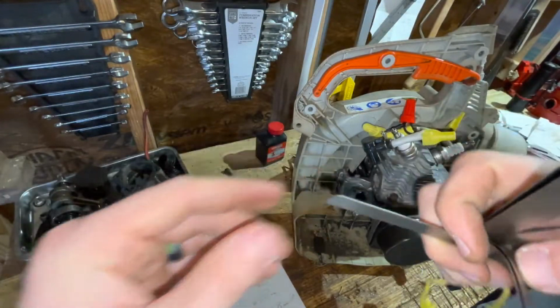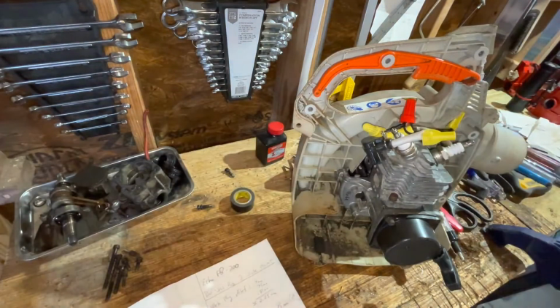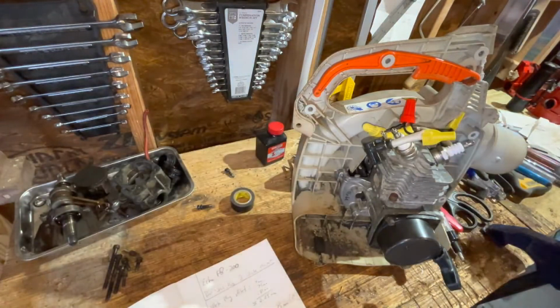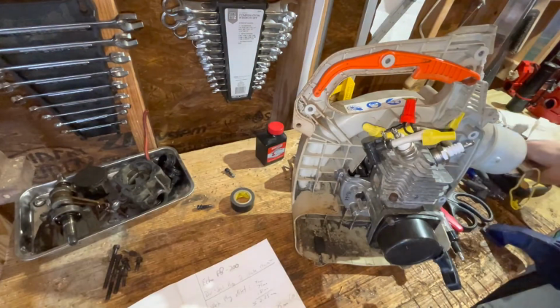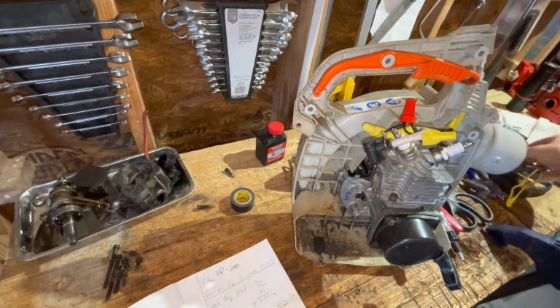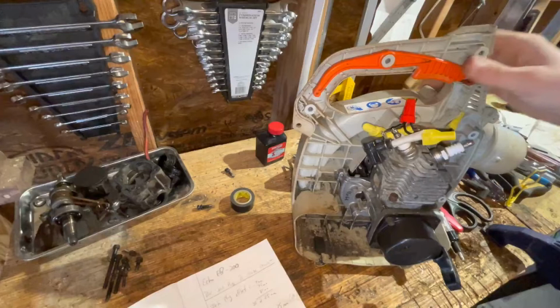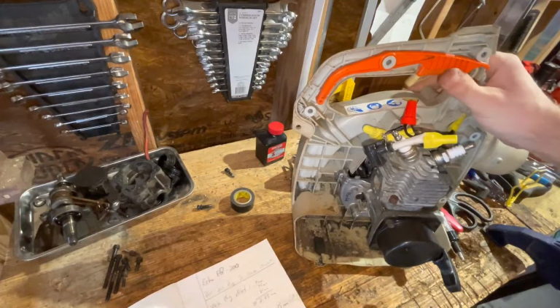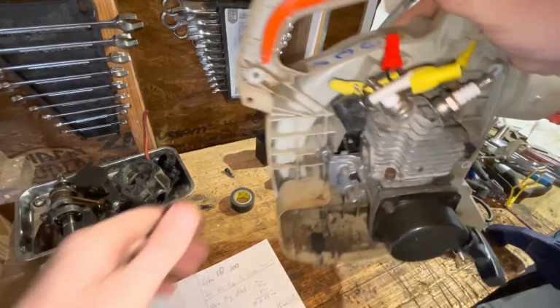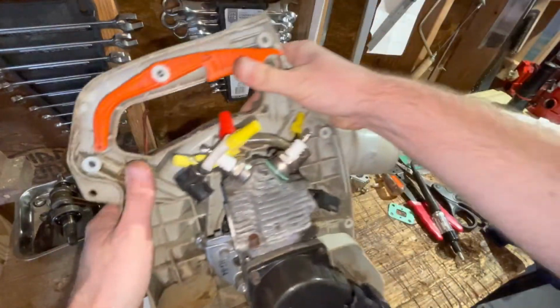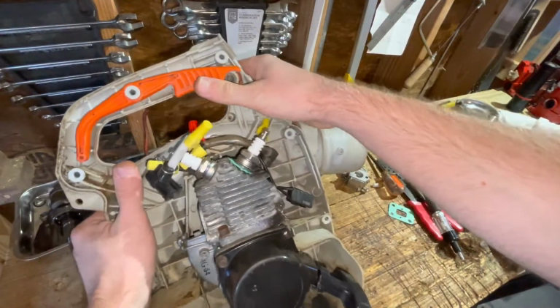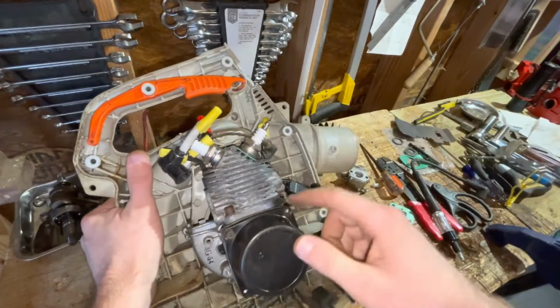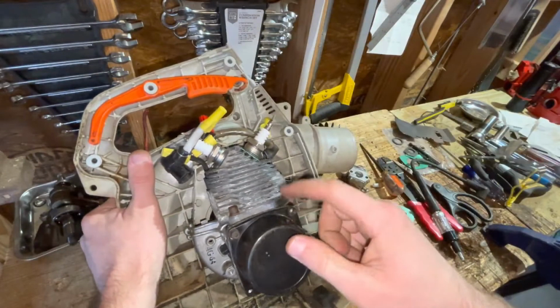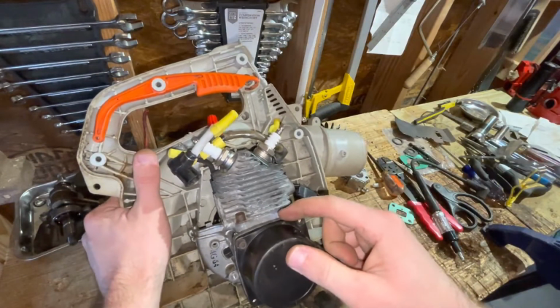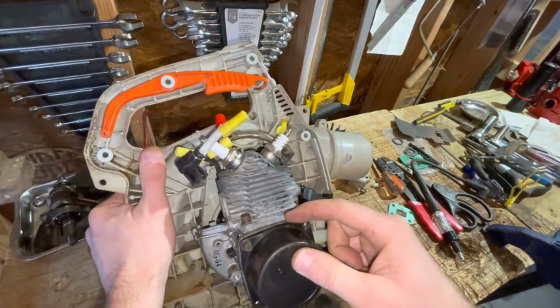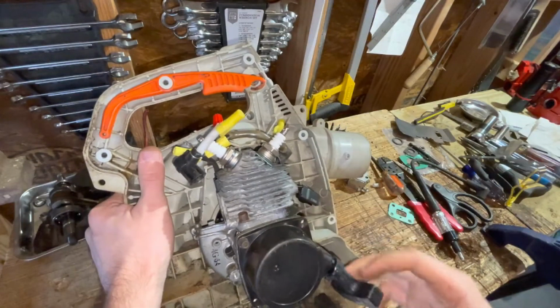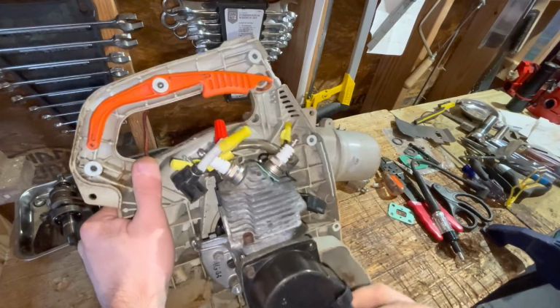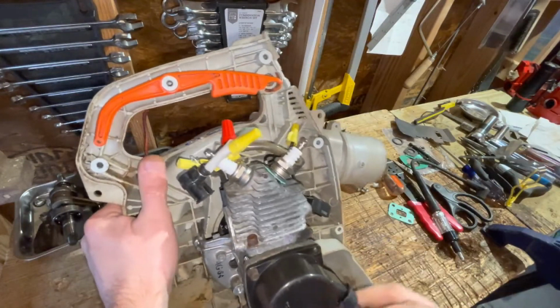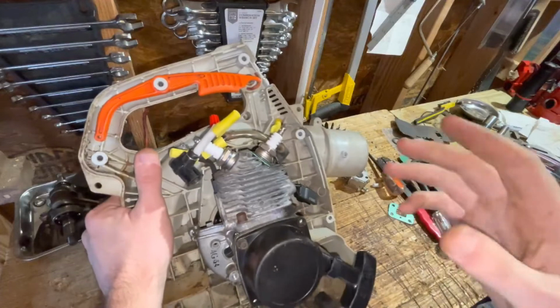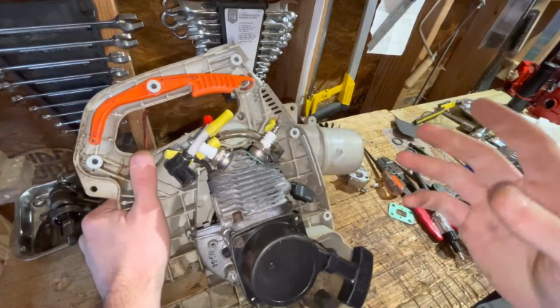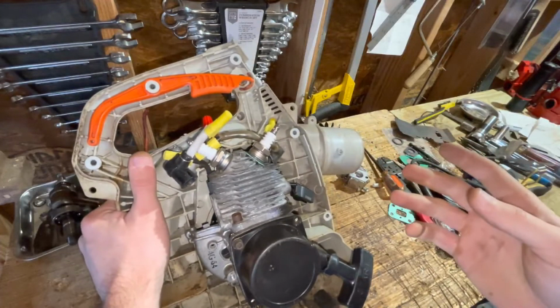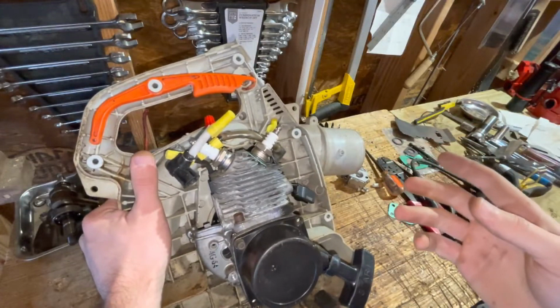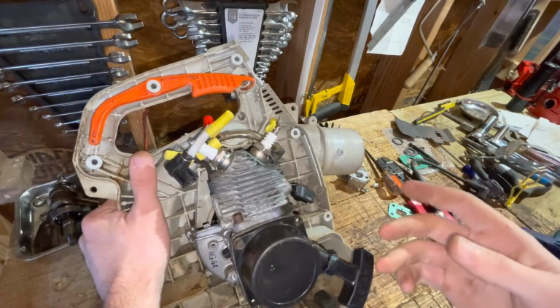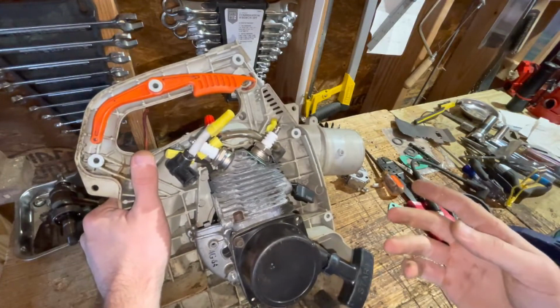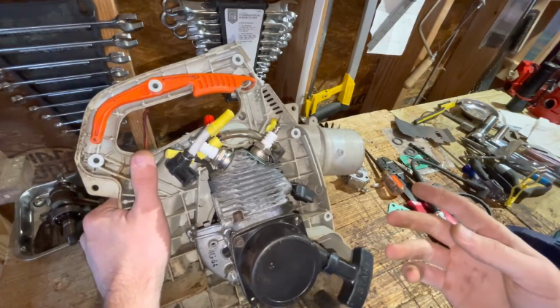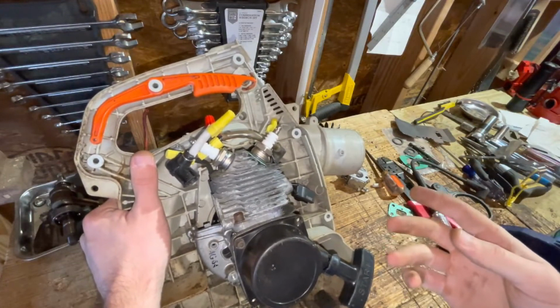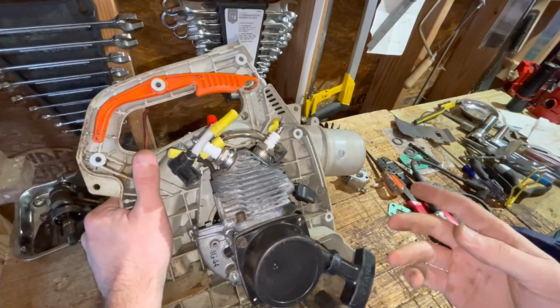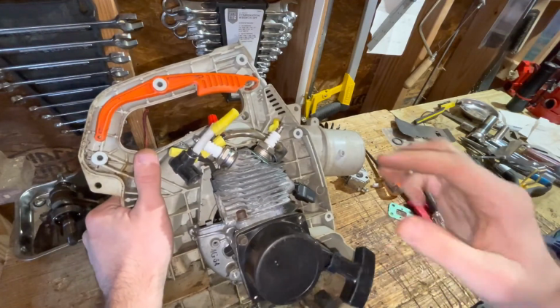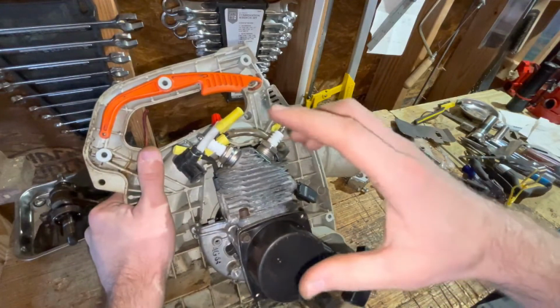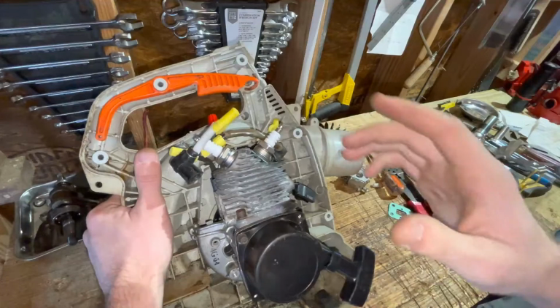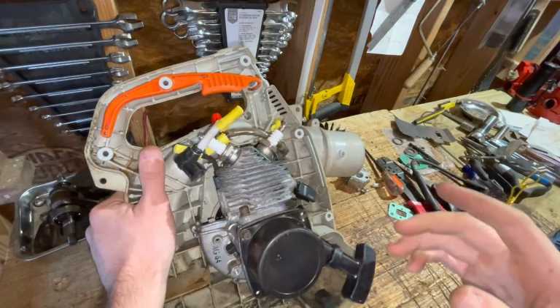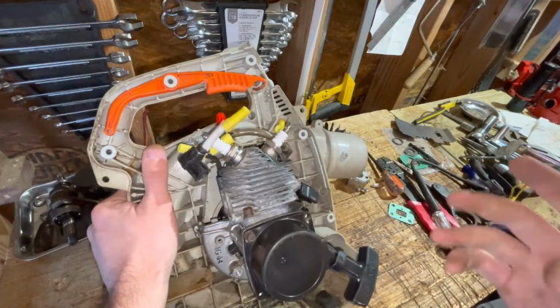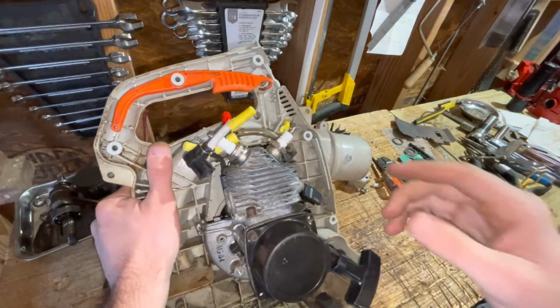But that's what I had to do to give myself enough clearance, so I just added another base gasket down here. Now what this is going to do — or at least what I think this is going to do — is for one, it's going to throw off my compression ratio and change it.